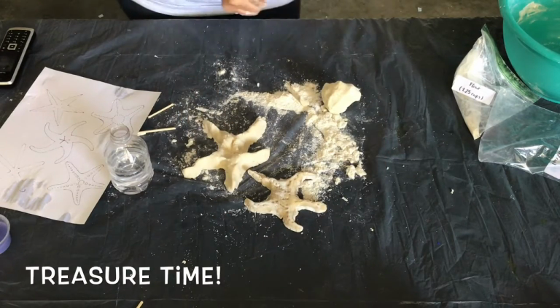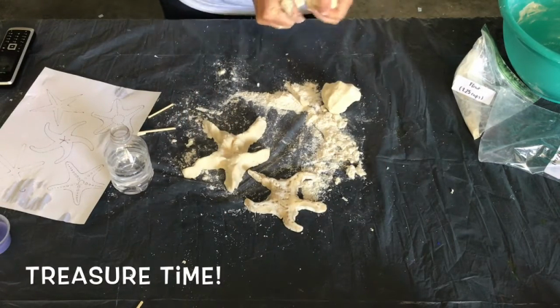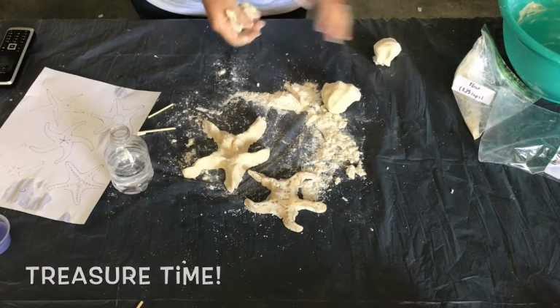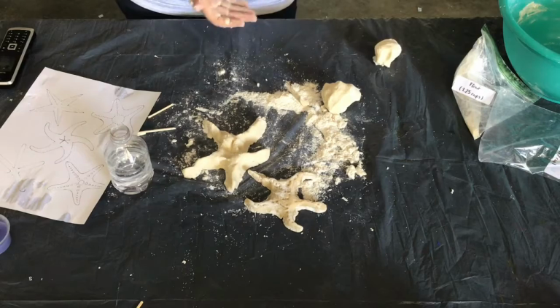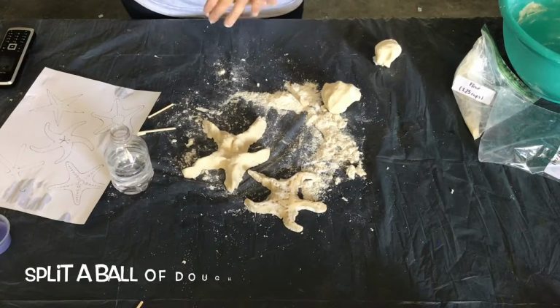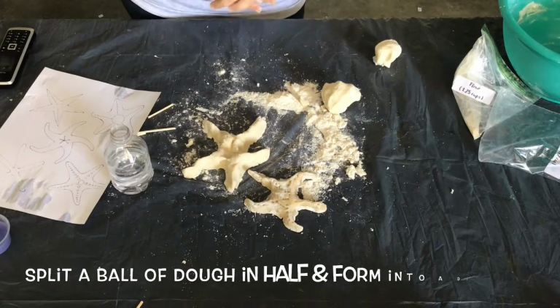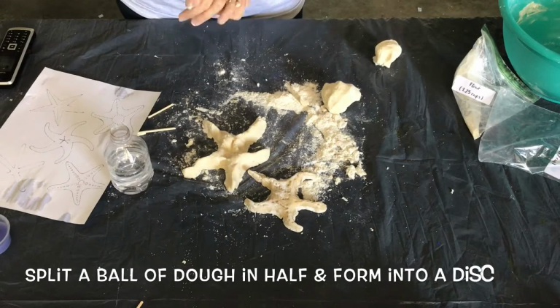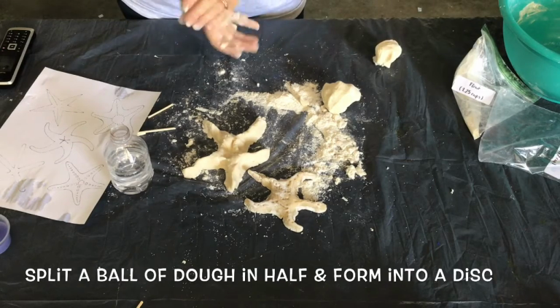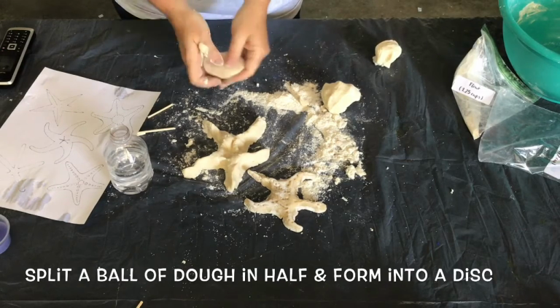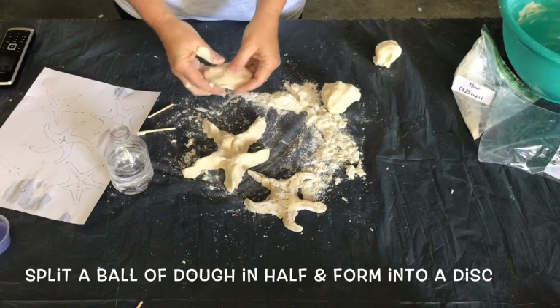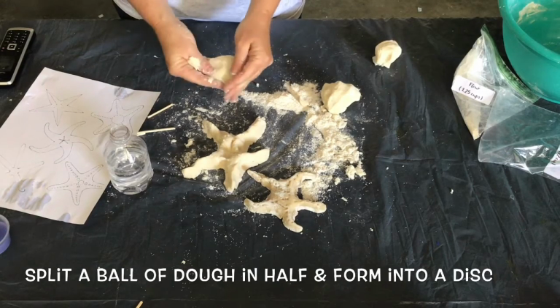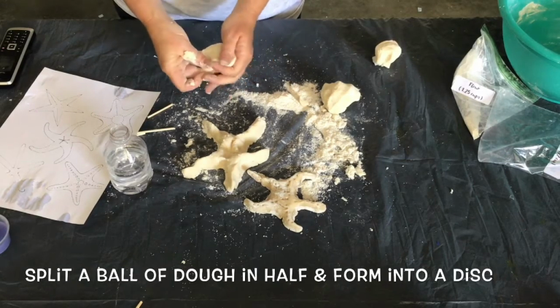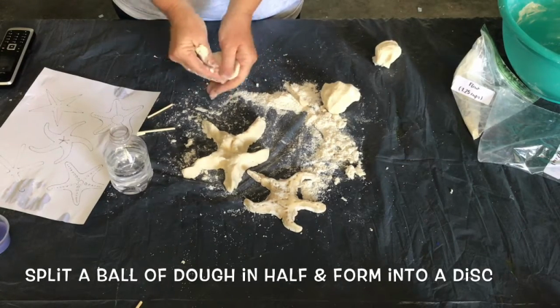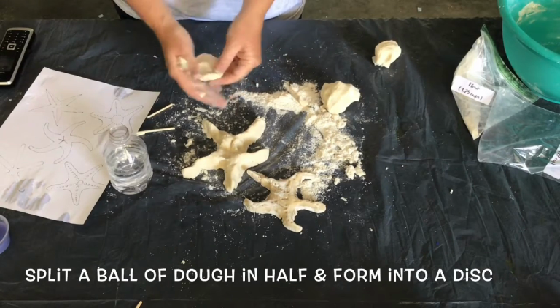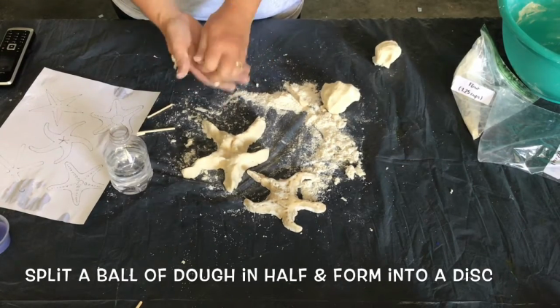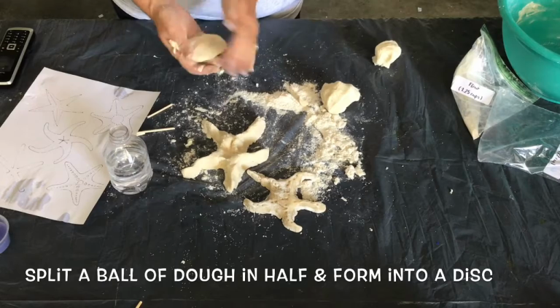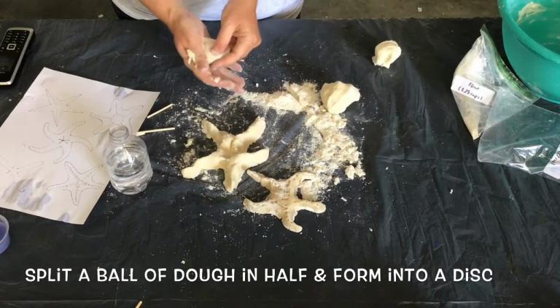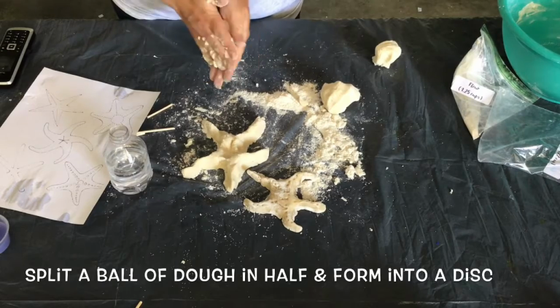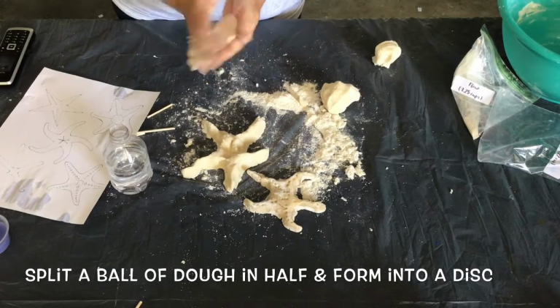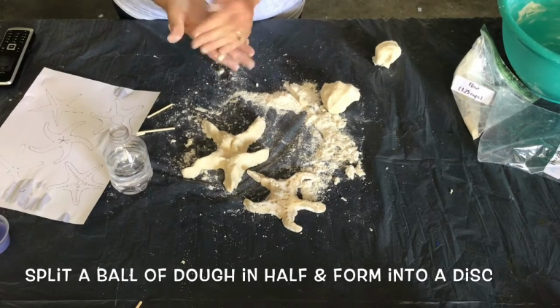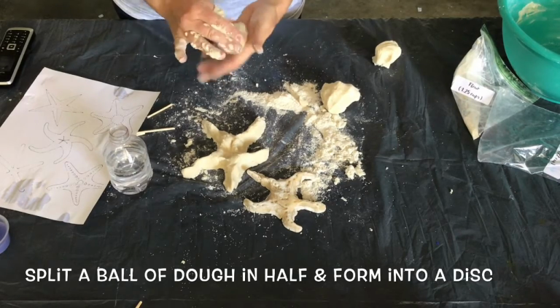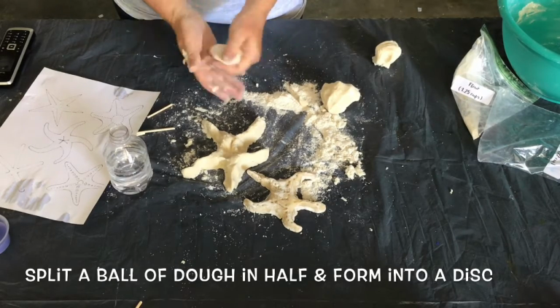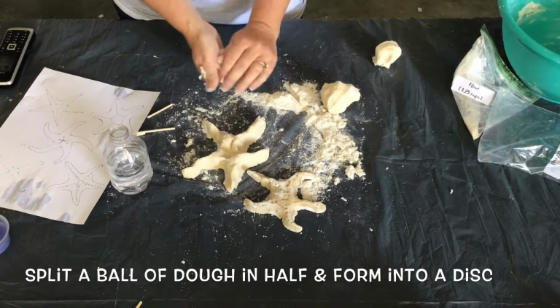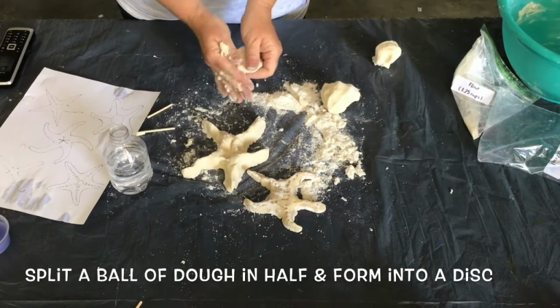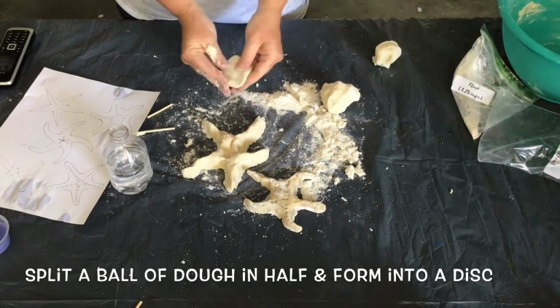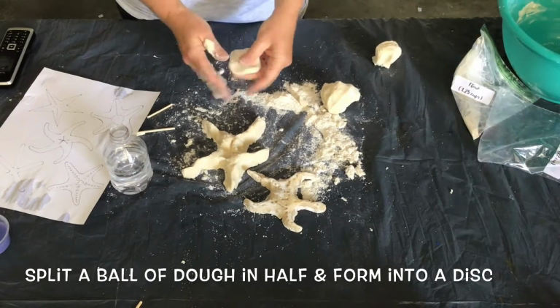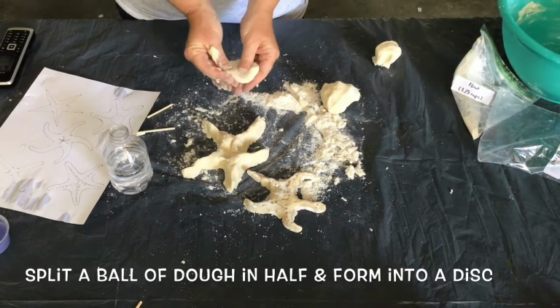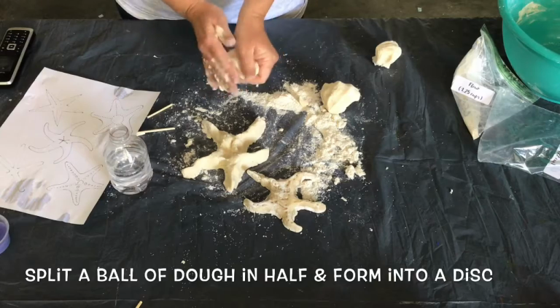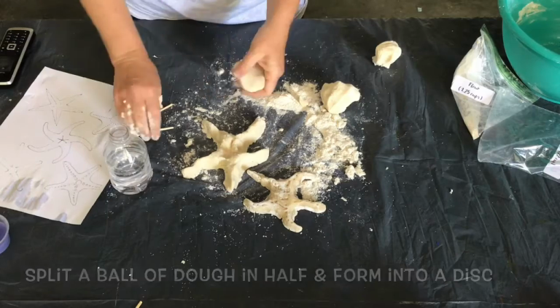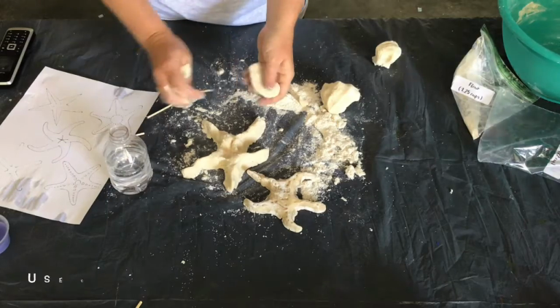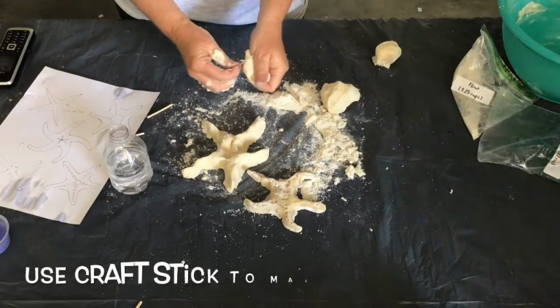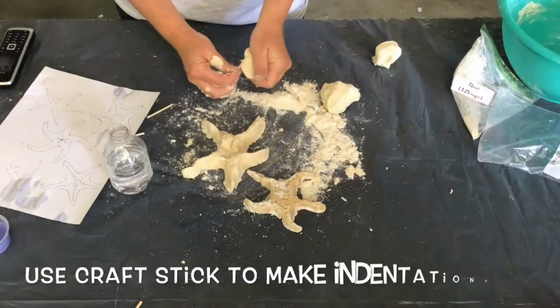Now we're ready to make some treasure coins. Pinch off small pieces of dough and roll them into a ball. The ball should be relatively small, between the size of a cherry pit and a cherry, depending on the size of coins you want to sculpt.